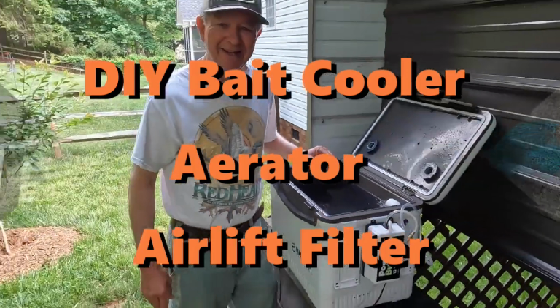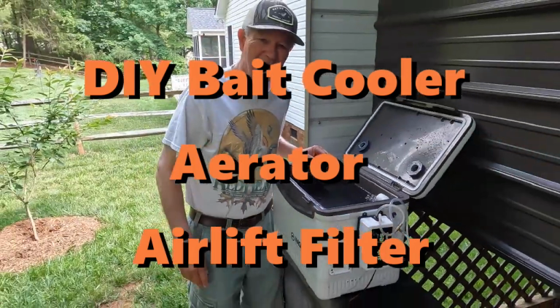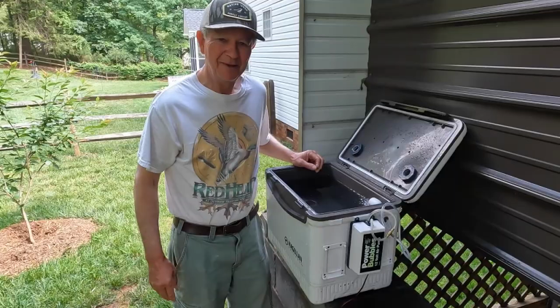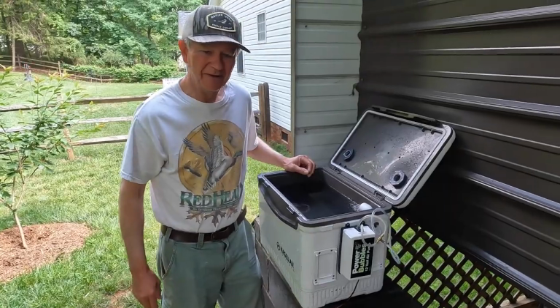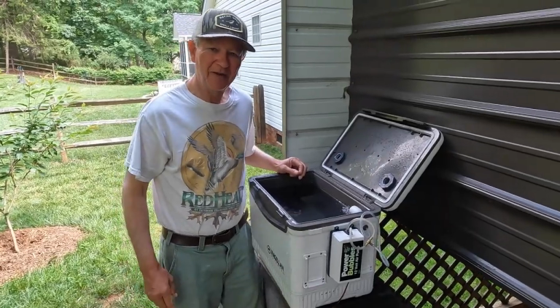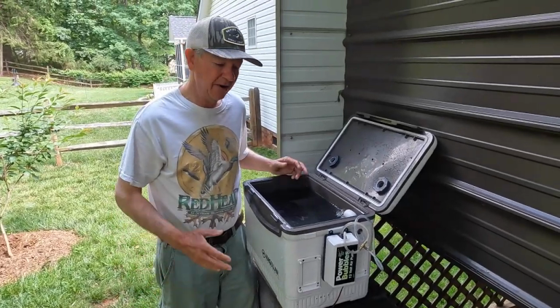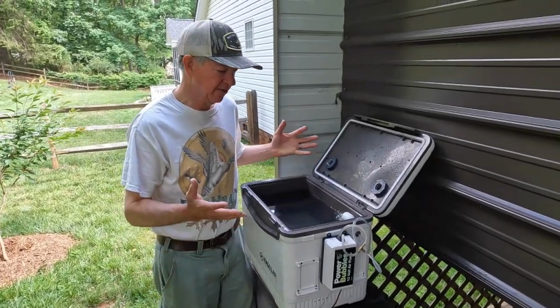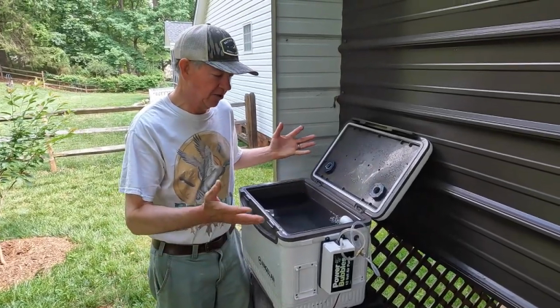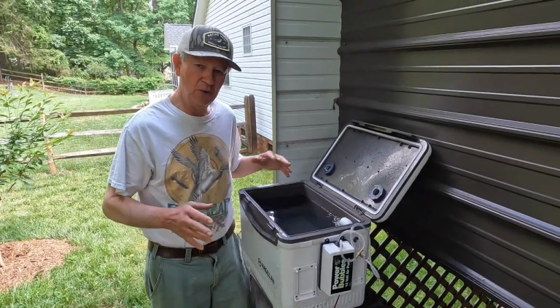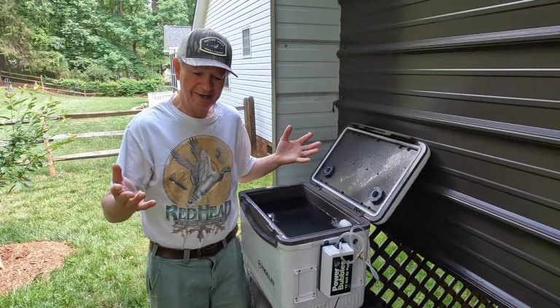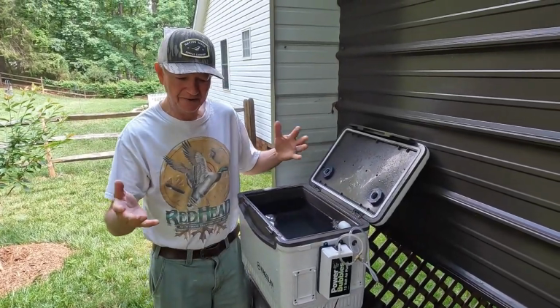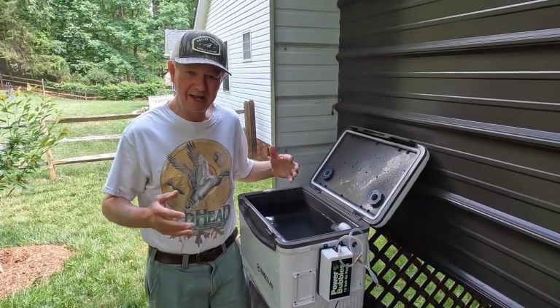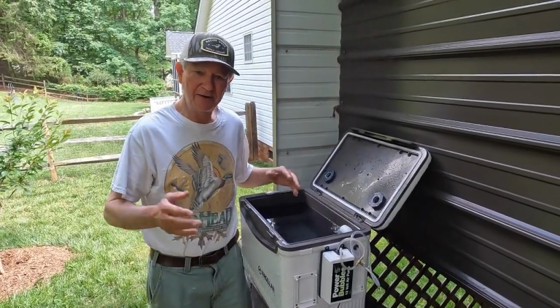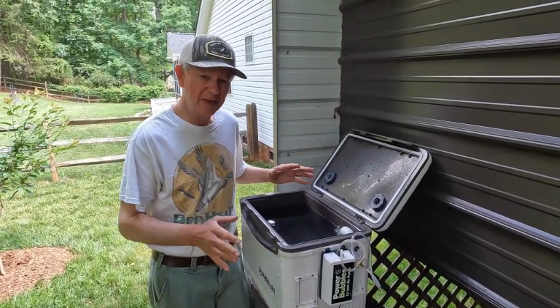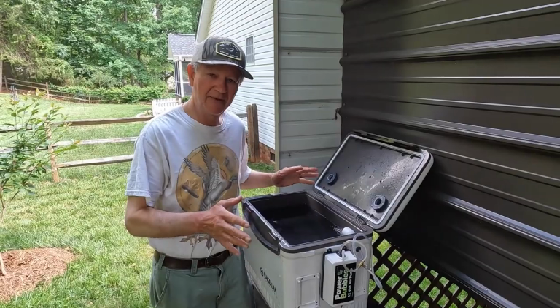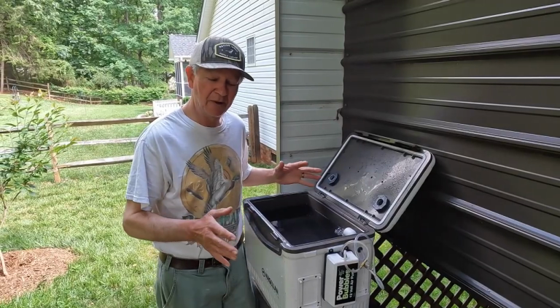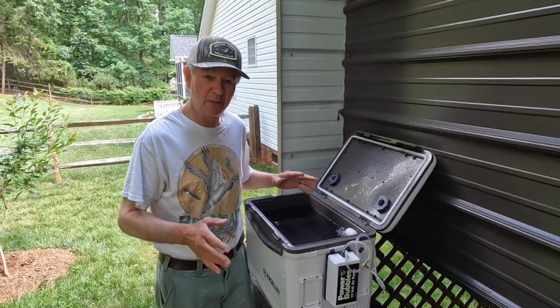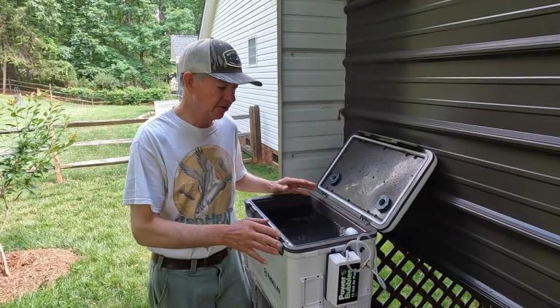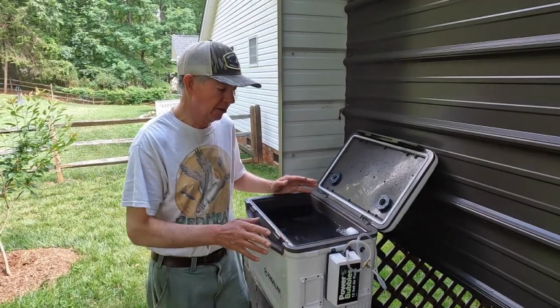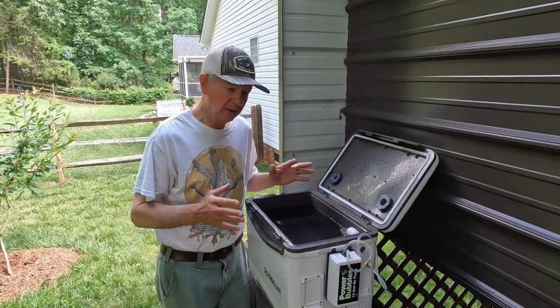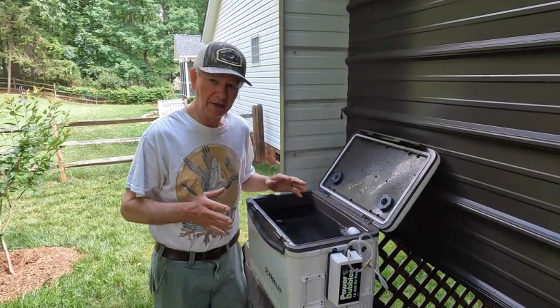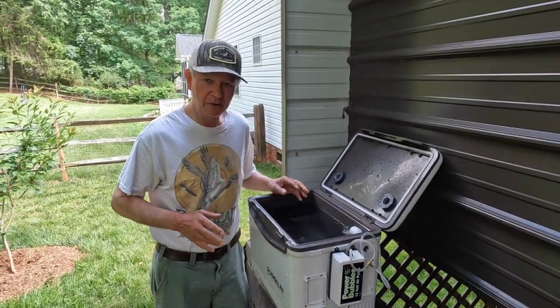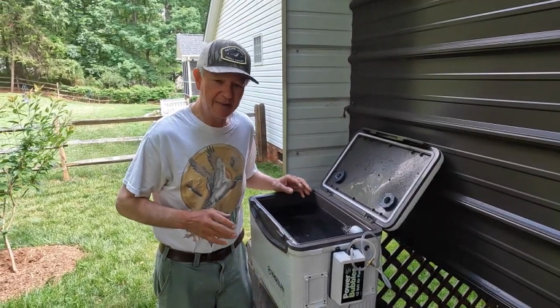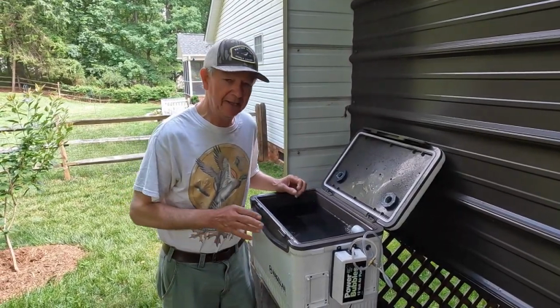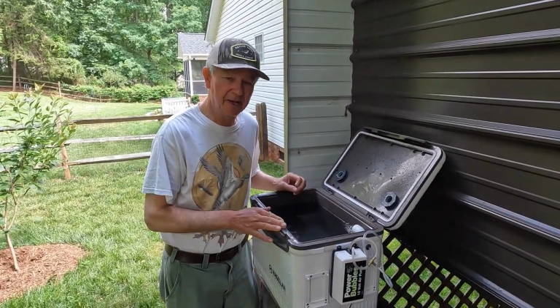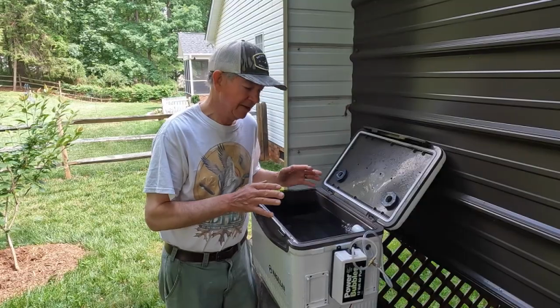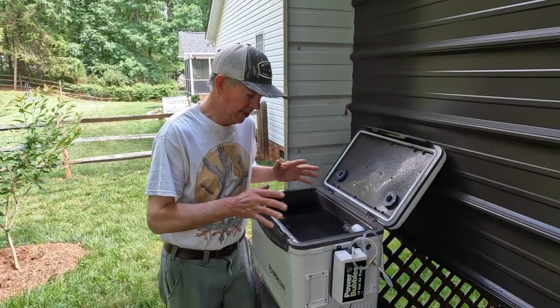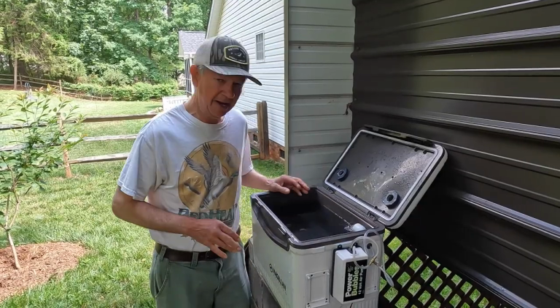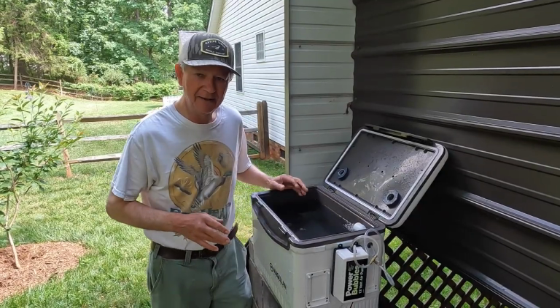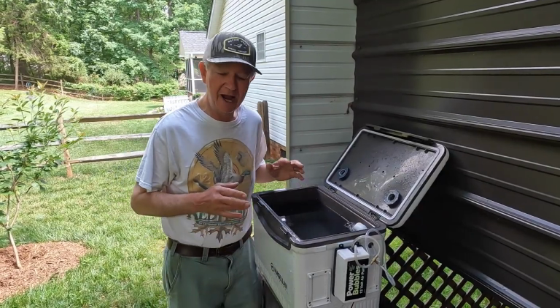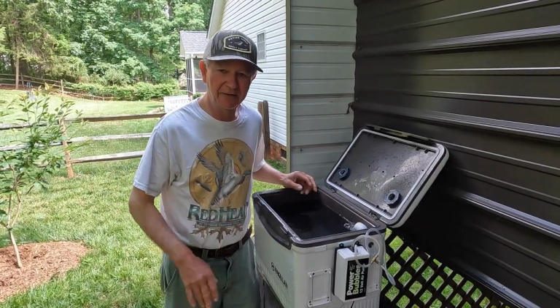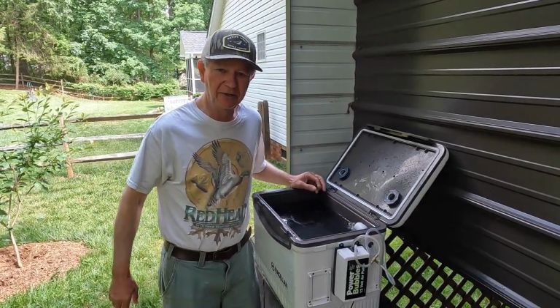Hey y'all, good morning. This is Pastor Murray and I just want to show you, for your kayakers and people who have small boats, one of the components I'm adding to my bait tank is an airlift filter.